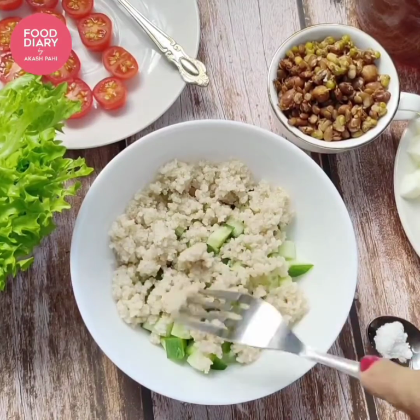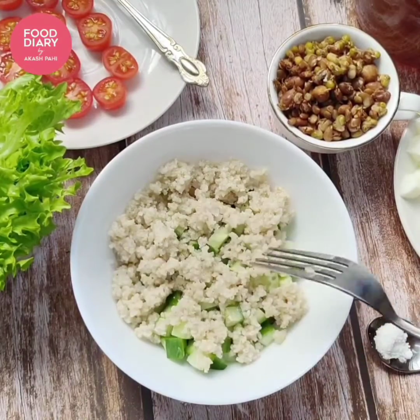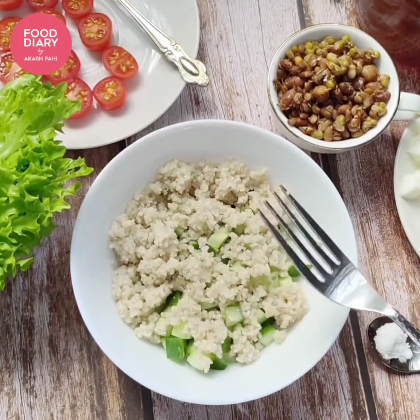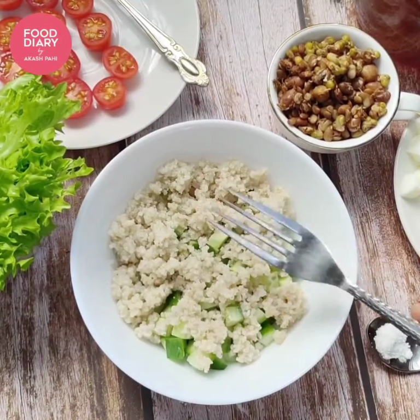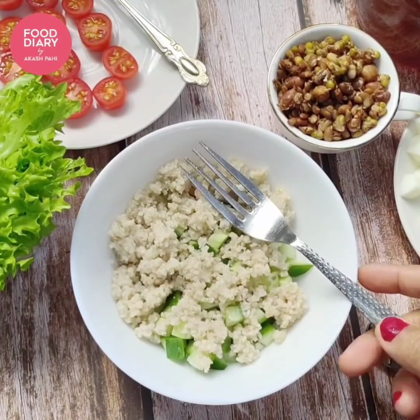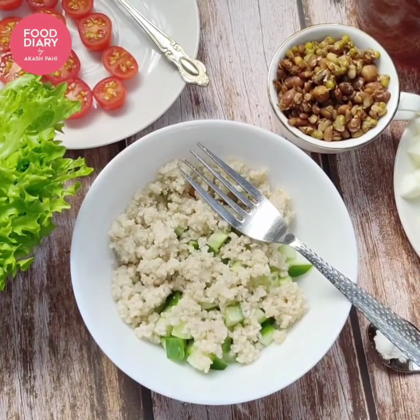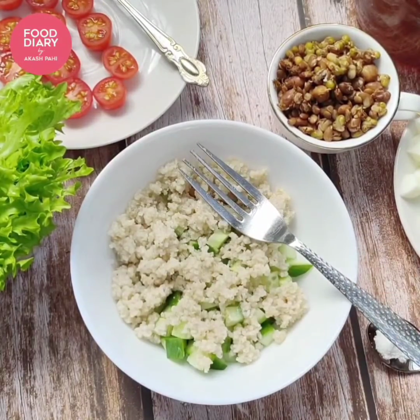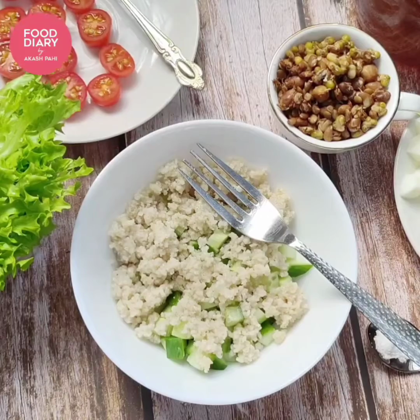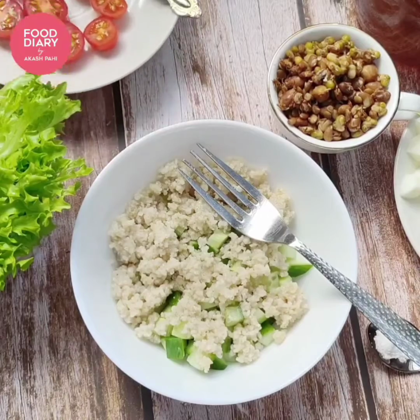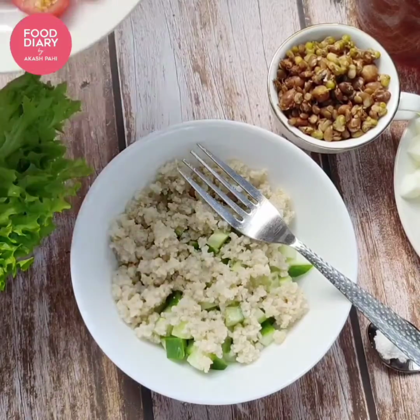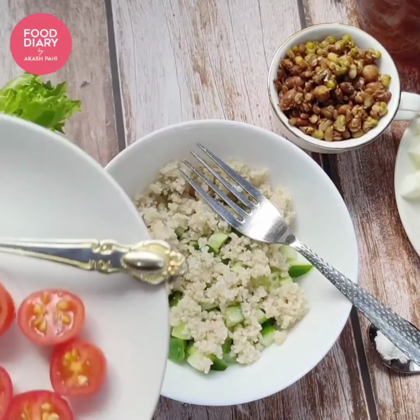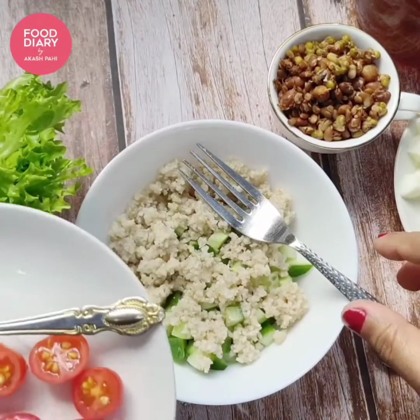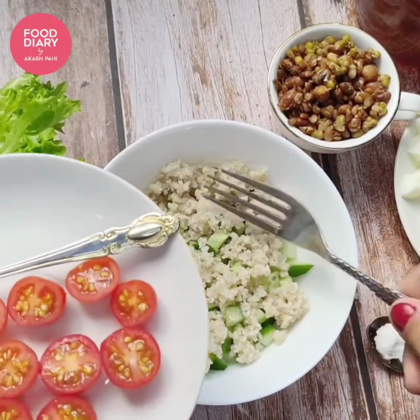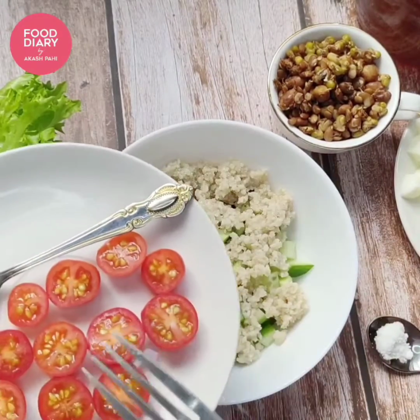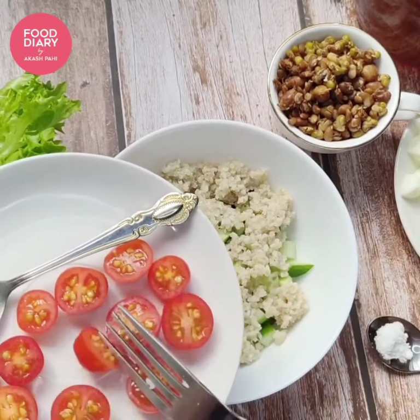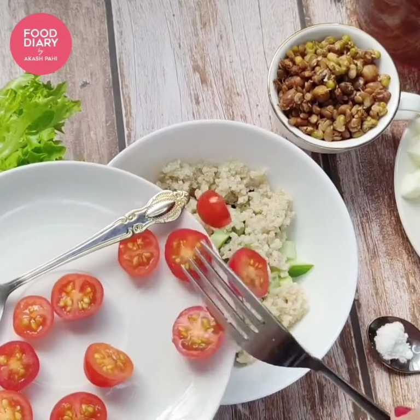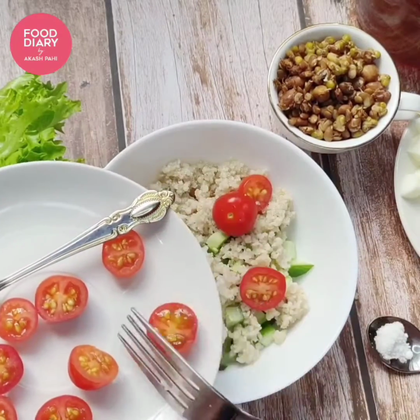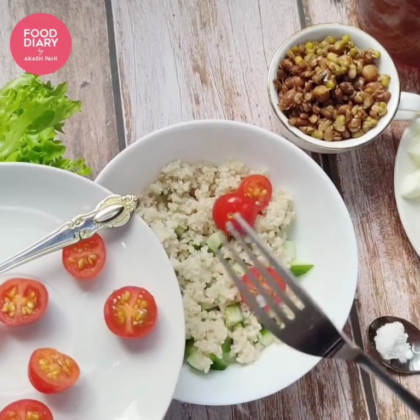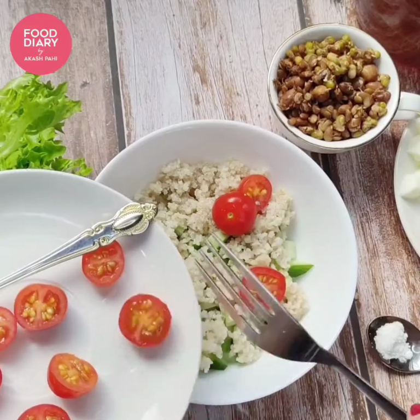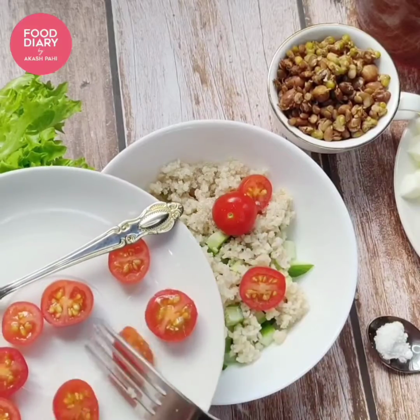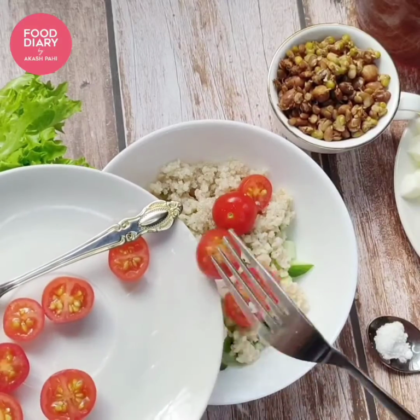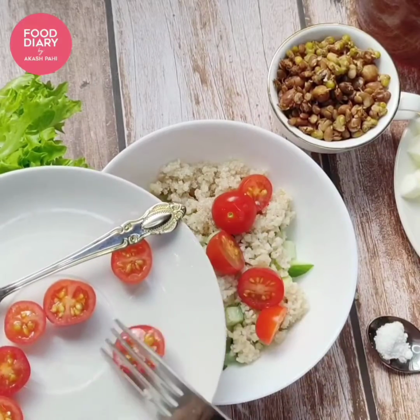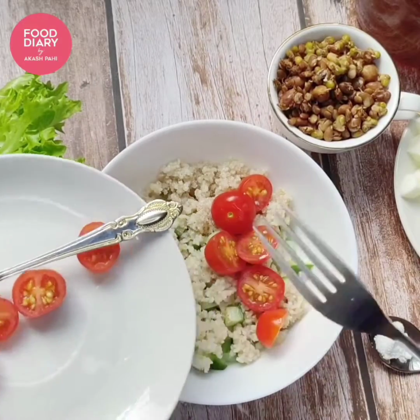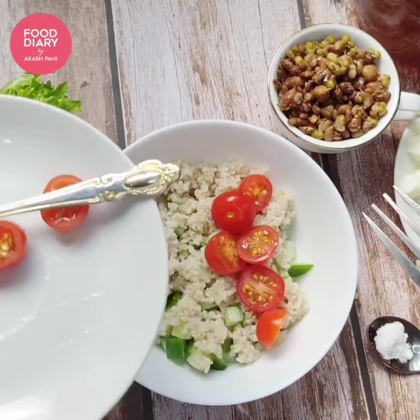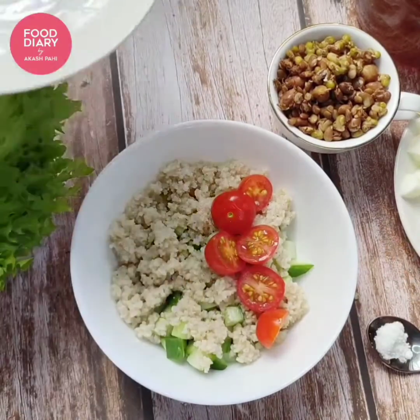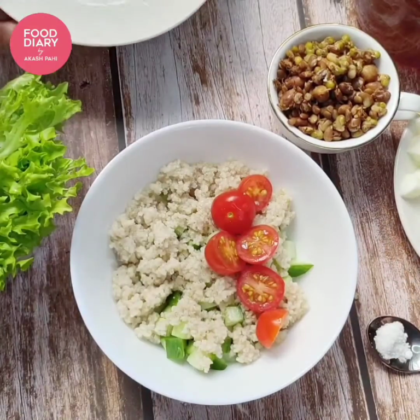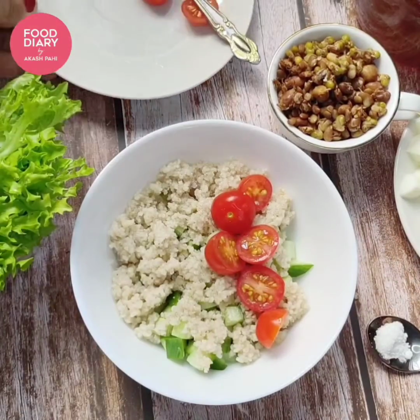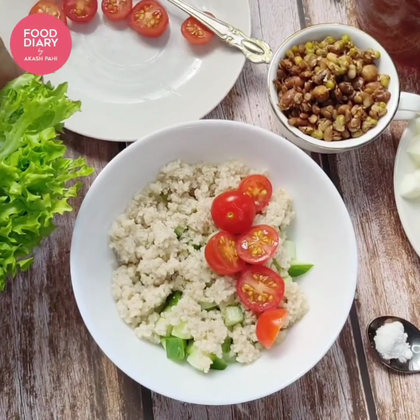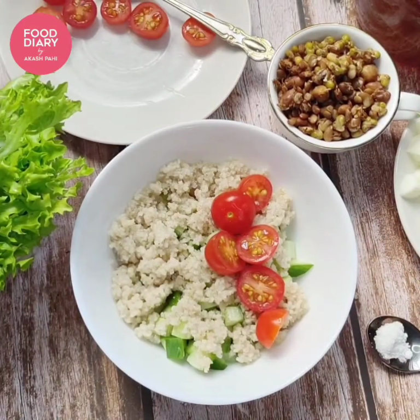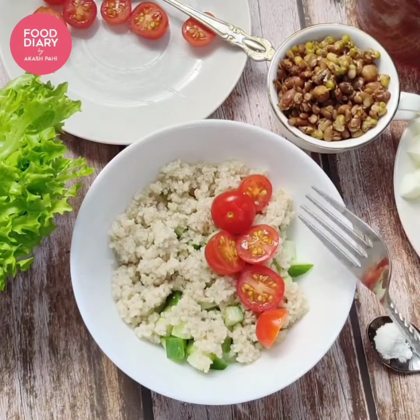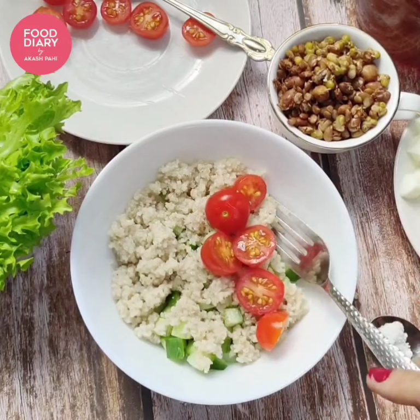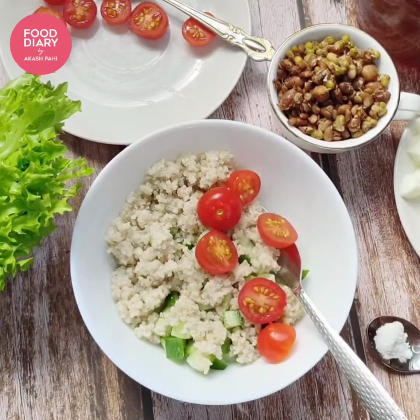Now it's time to add the cherry tomatoes. I will add half of them now and the other half at the end. If you don't have cherry tomatoes, don't panic — you can use regular local tomatoes which are a little bit sour.